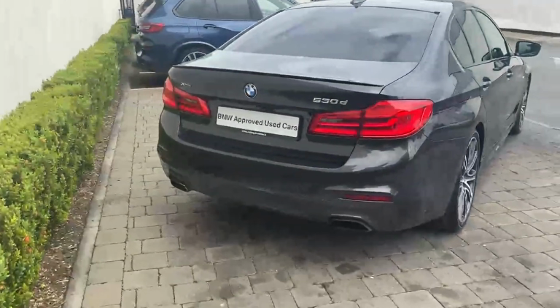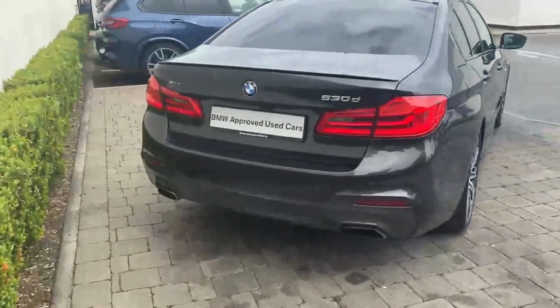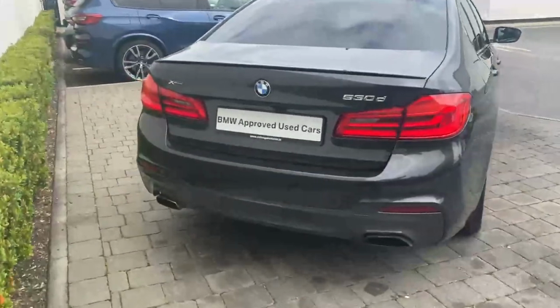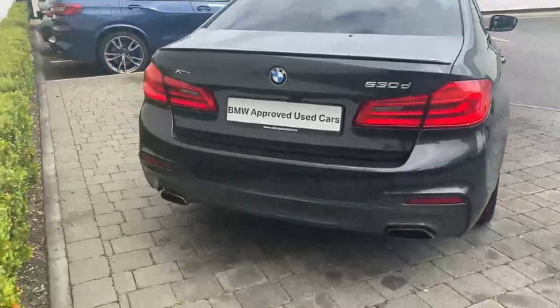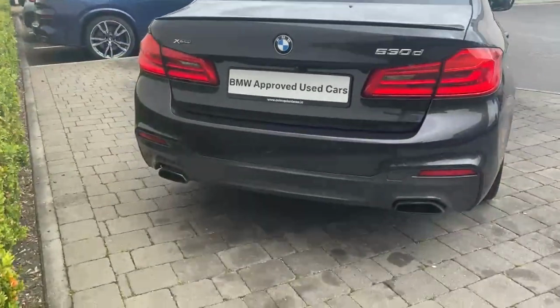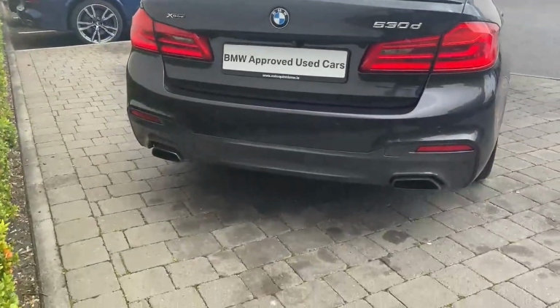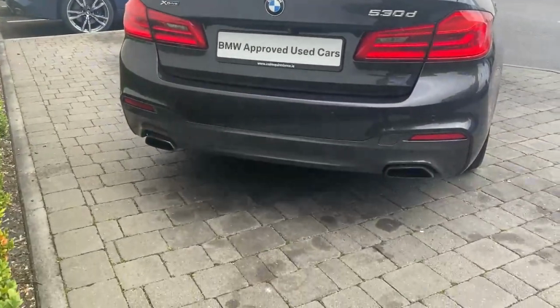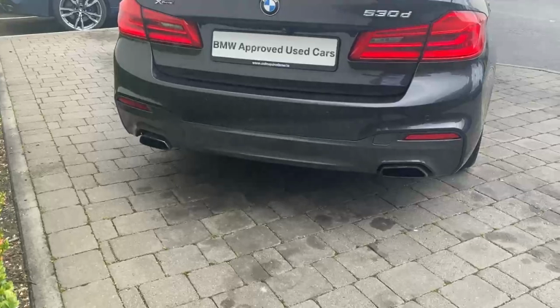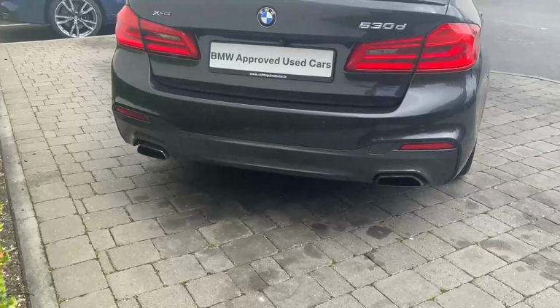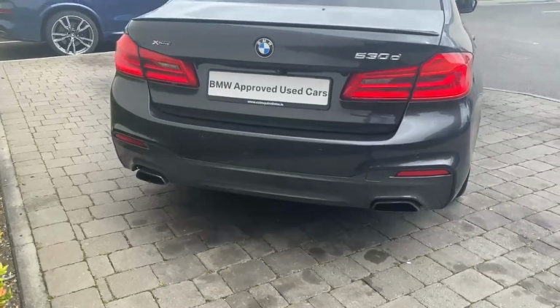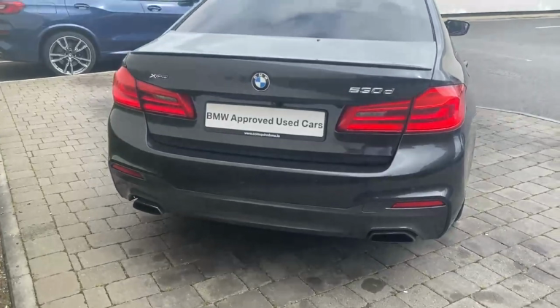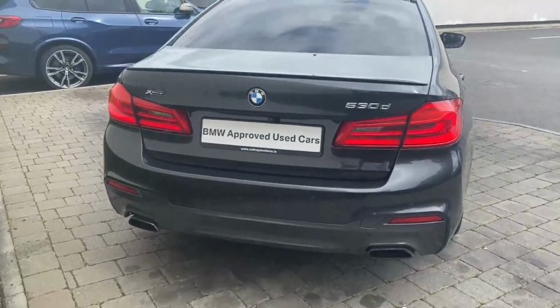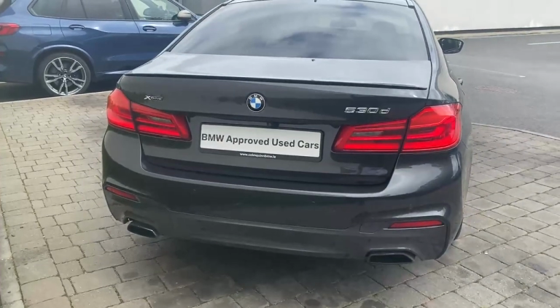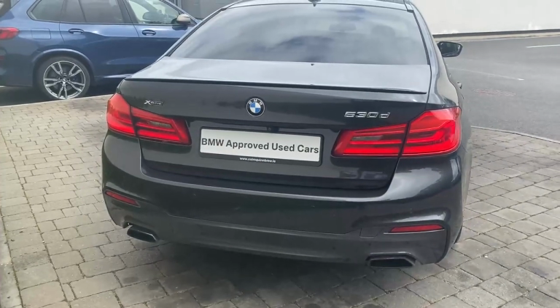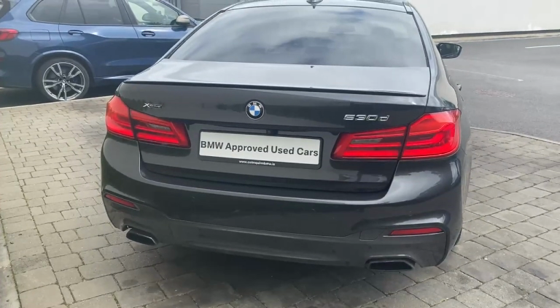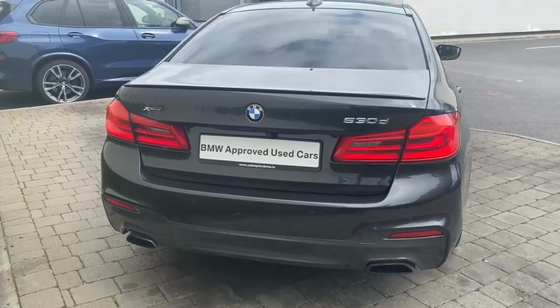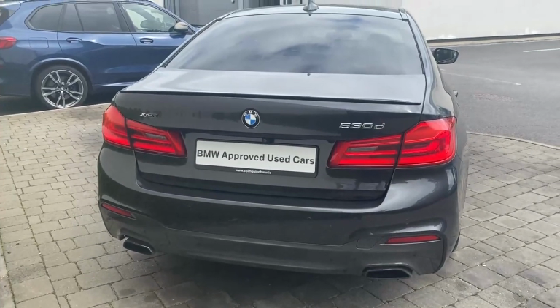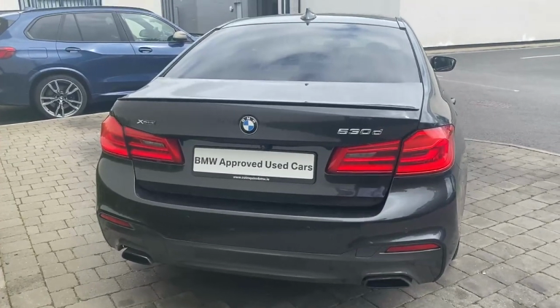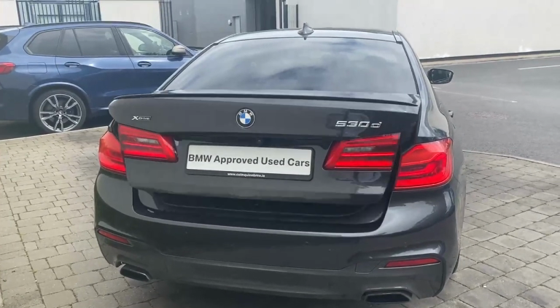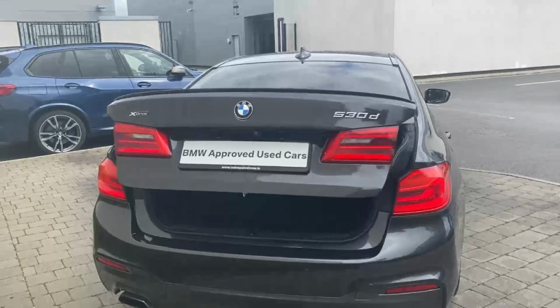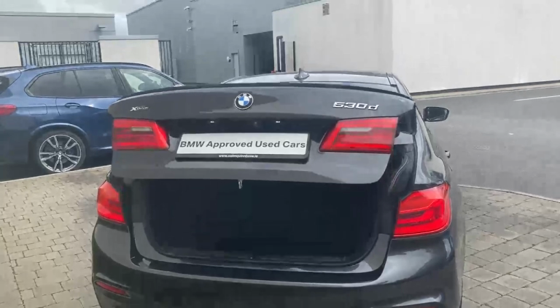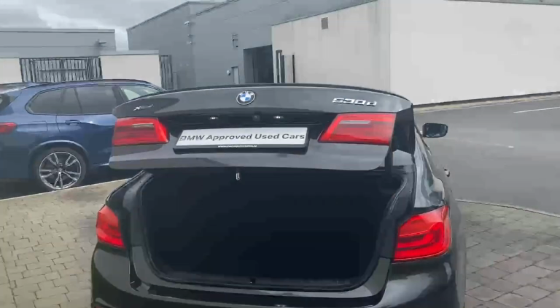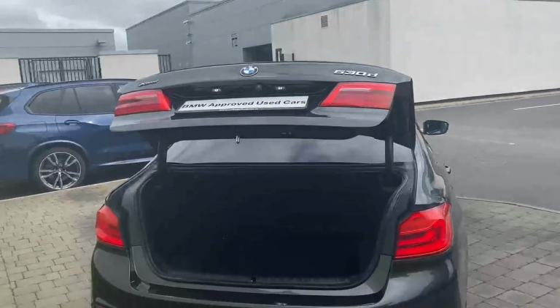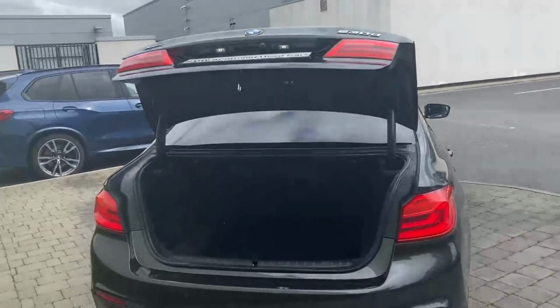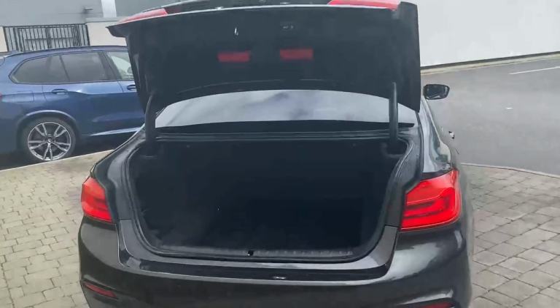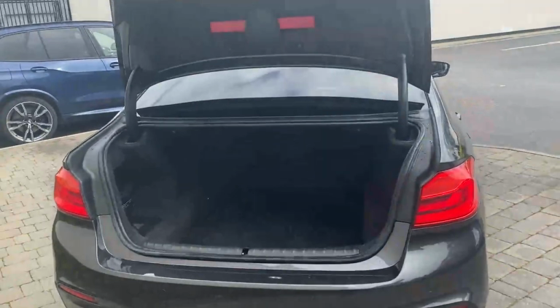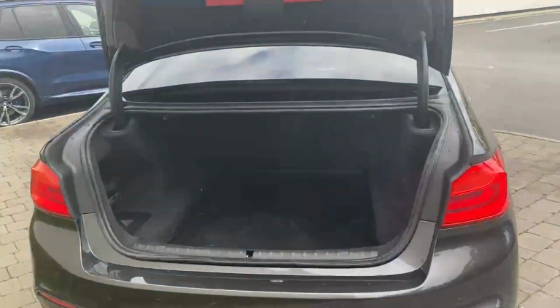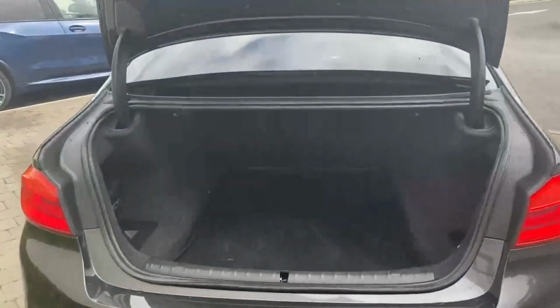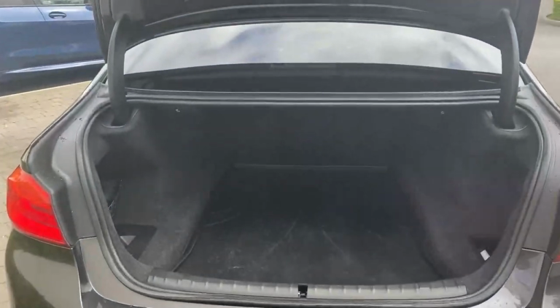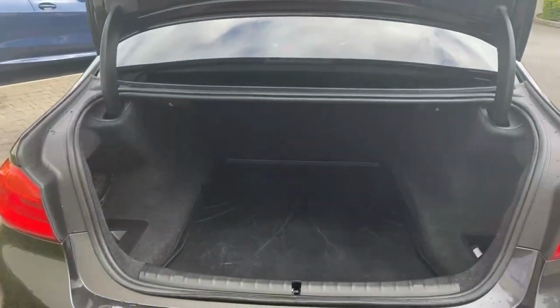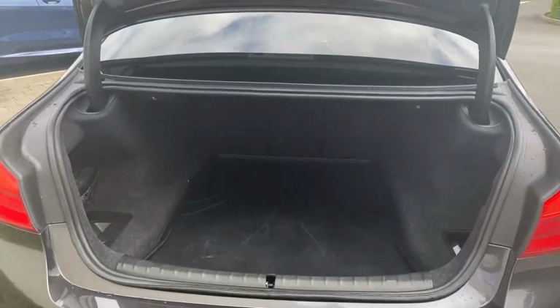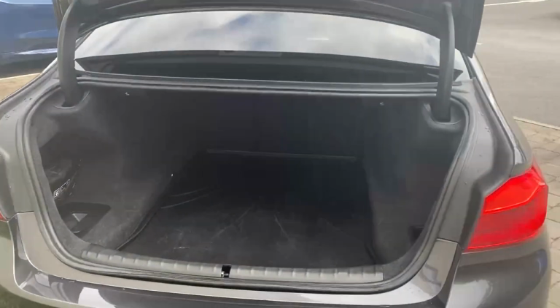At the rear you'll find dual exhausts and the M Sport rear diffuser, a rear spoiler, and the electric tailgate. There is plenty of boot space to avail of in this car.